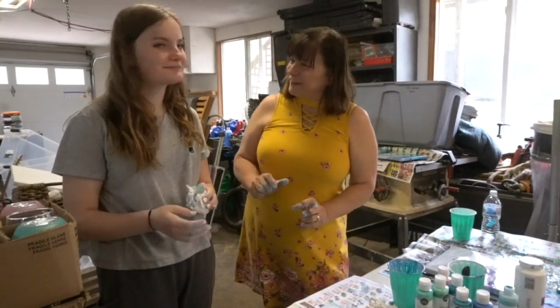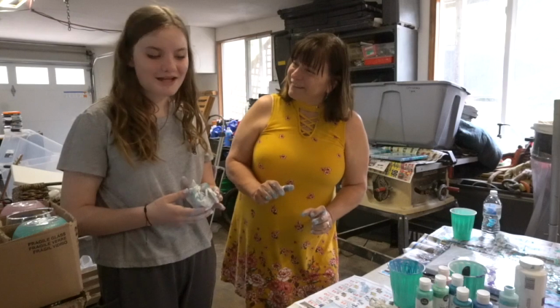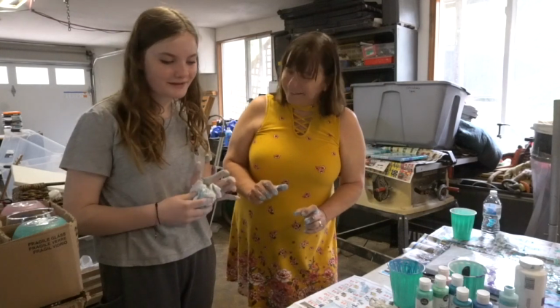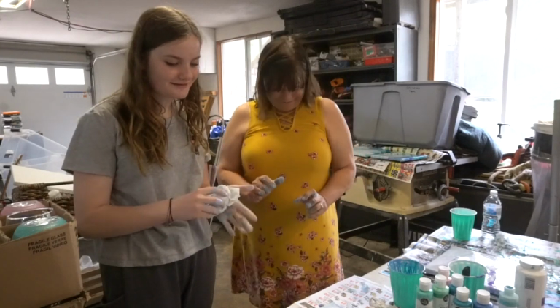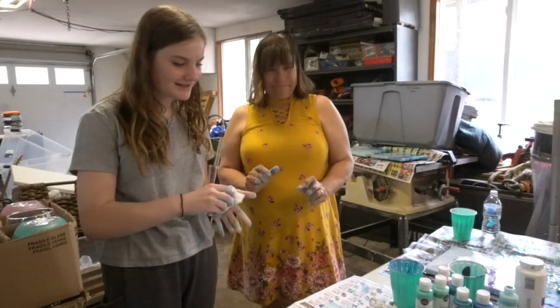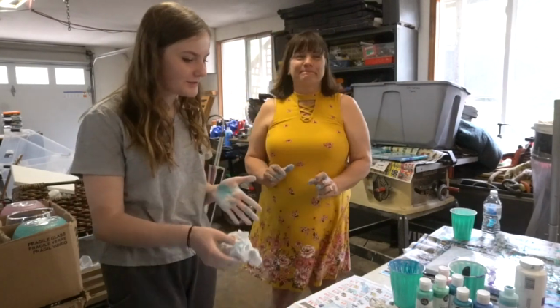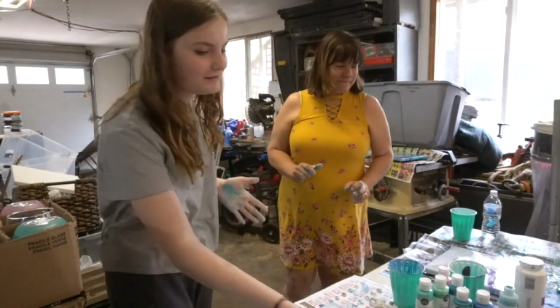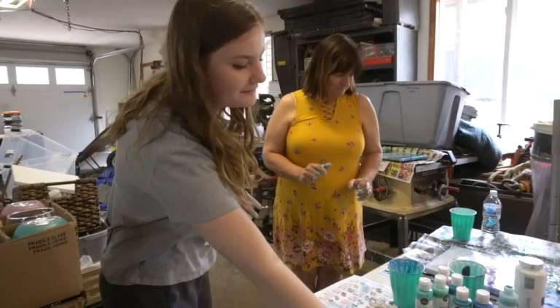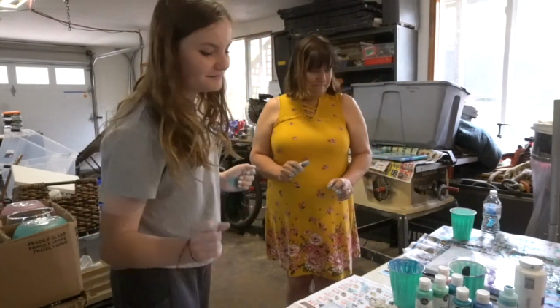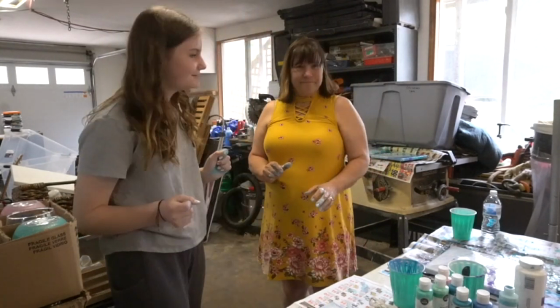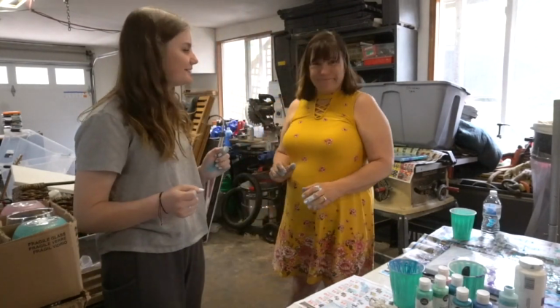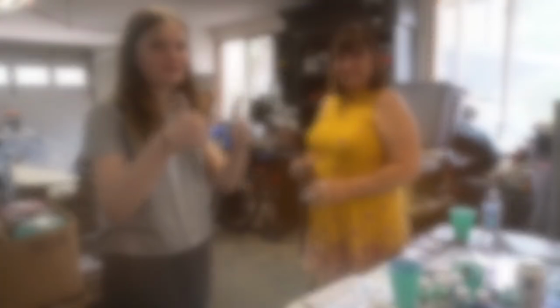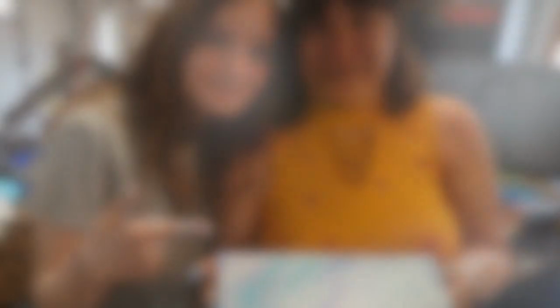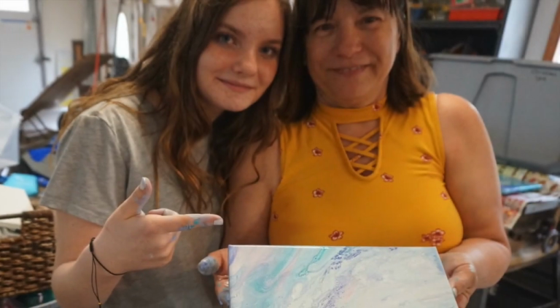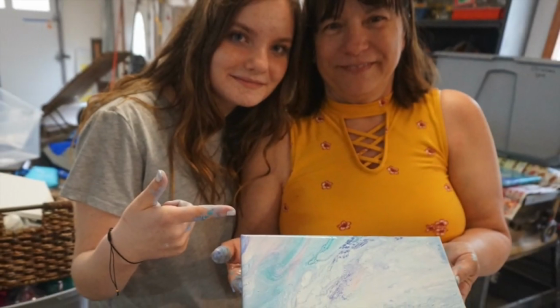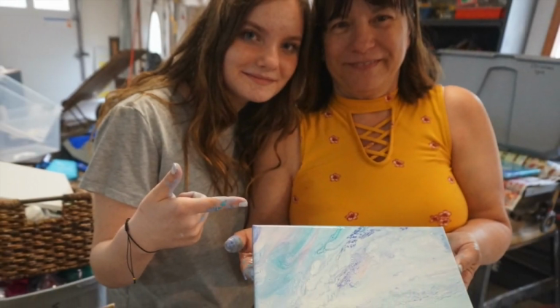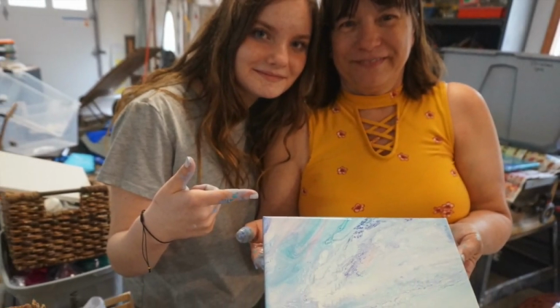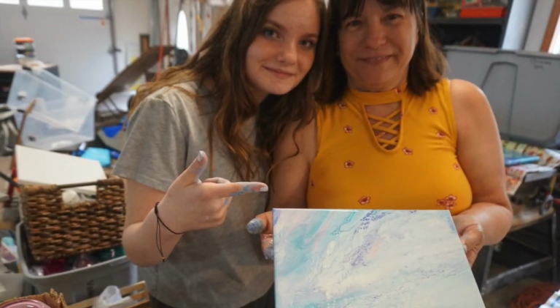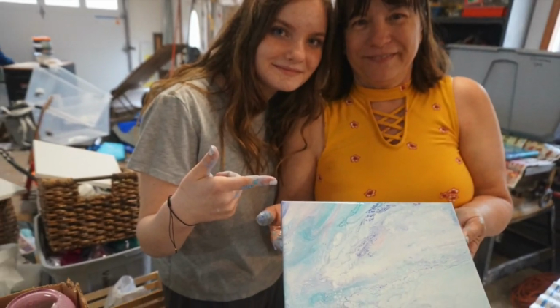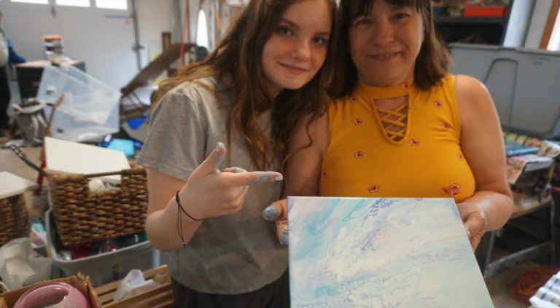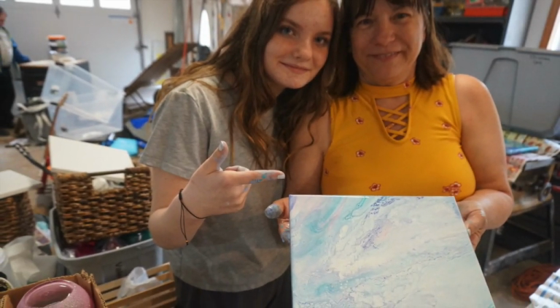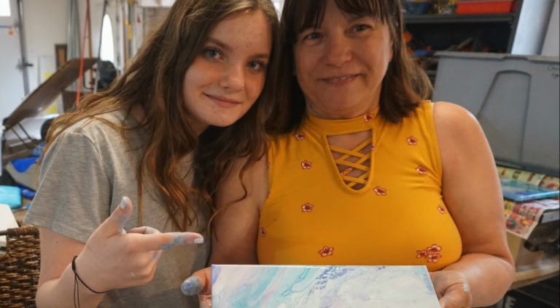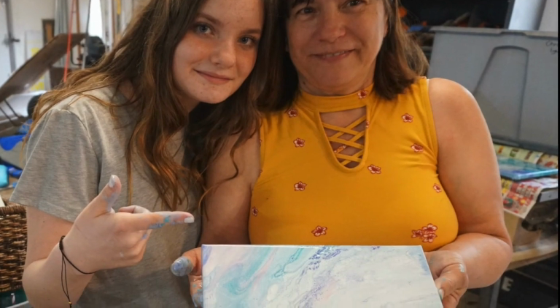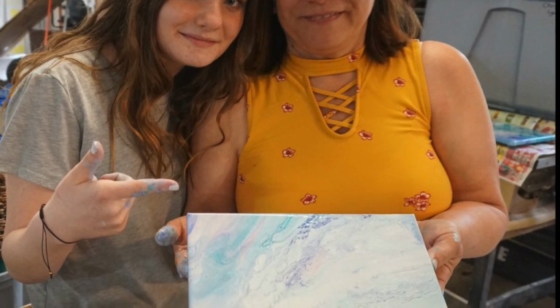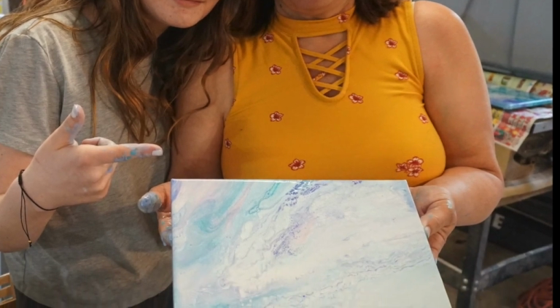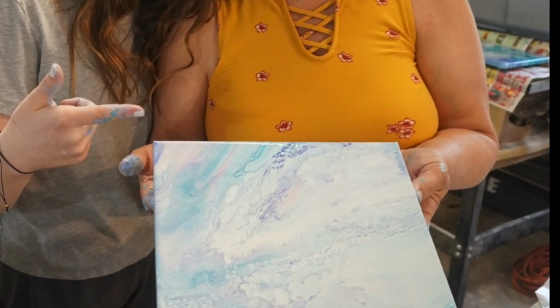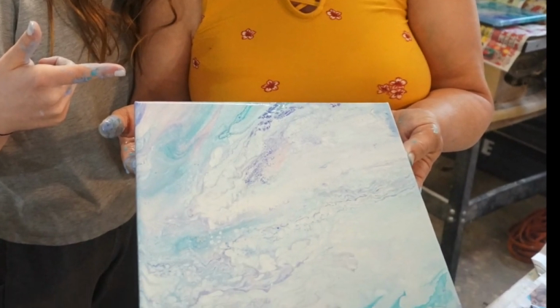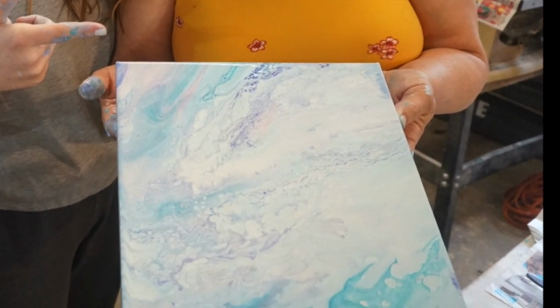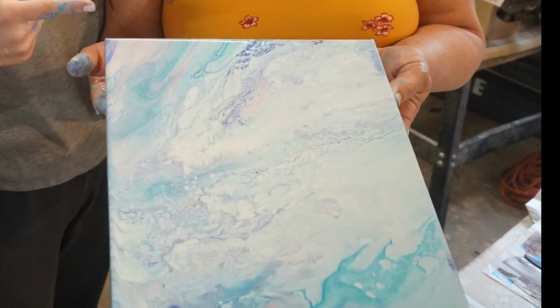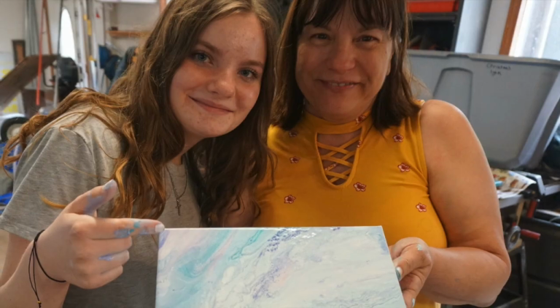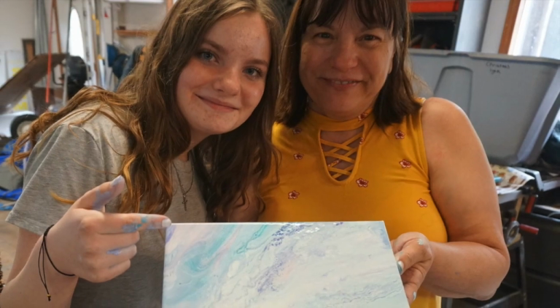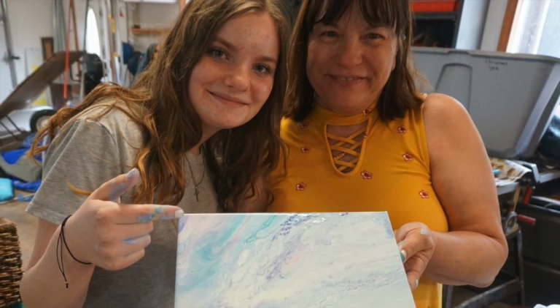What do you think? I love it! This is the best one yet. I hope you all enjoyed this how-to video that my Aunt Mary and I created. I had so much fun creating this craft with her. I can't wait to make more crafts with her. Happy crafting, everyone.